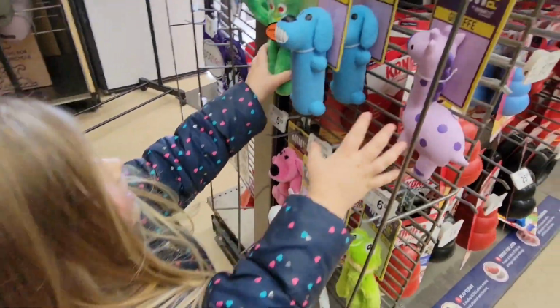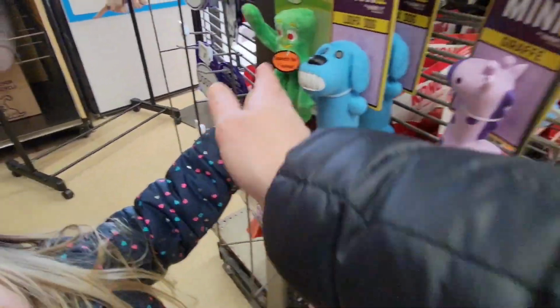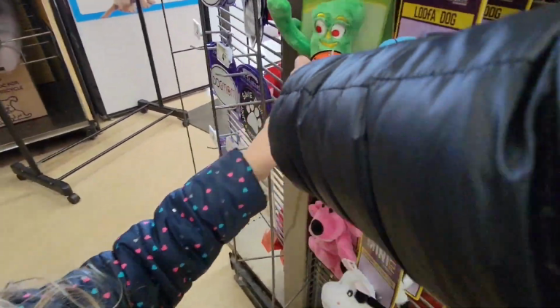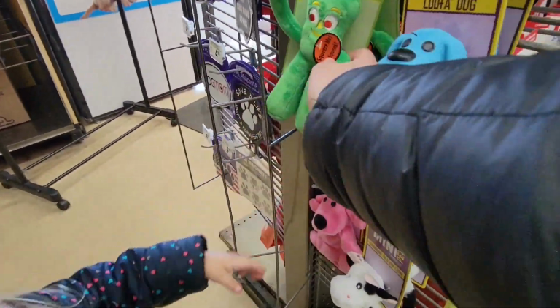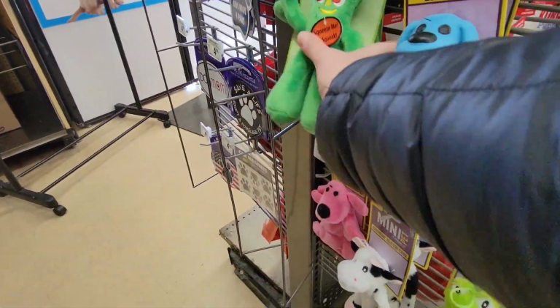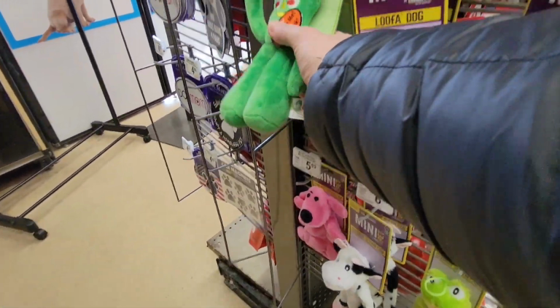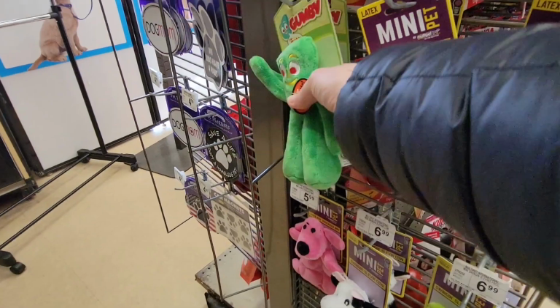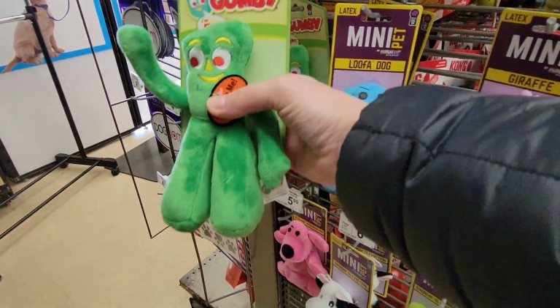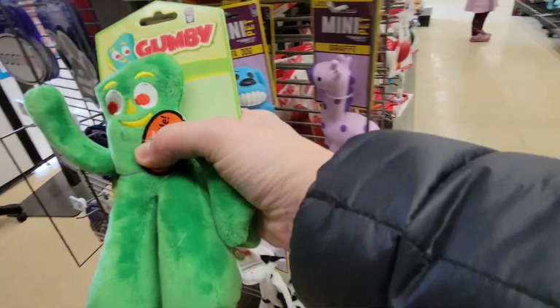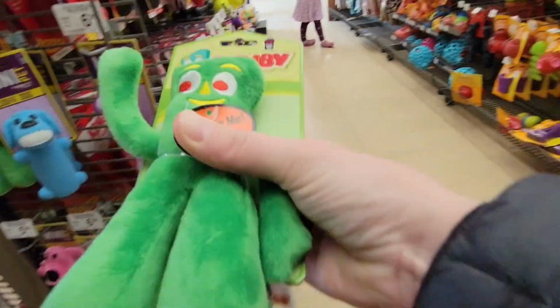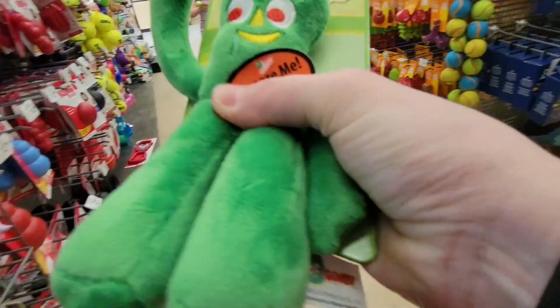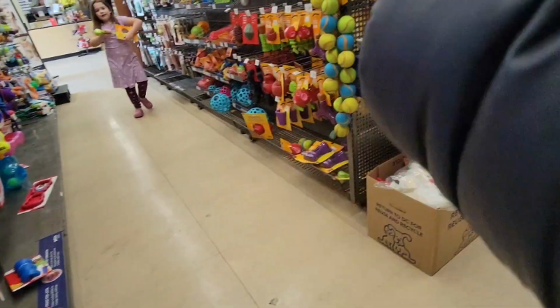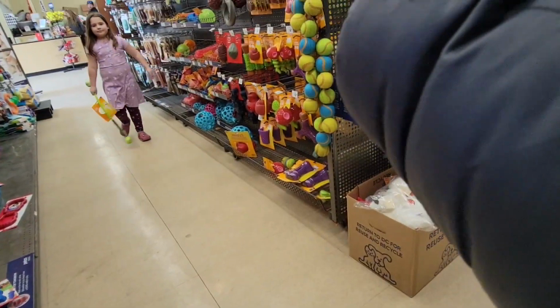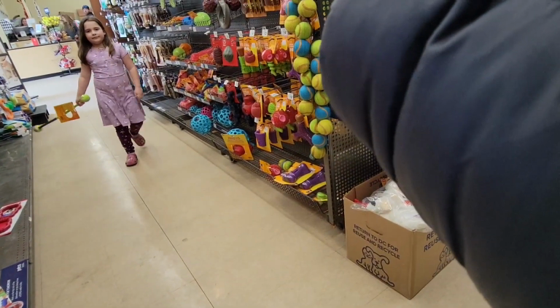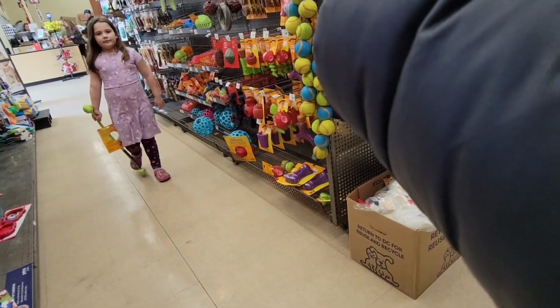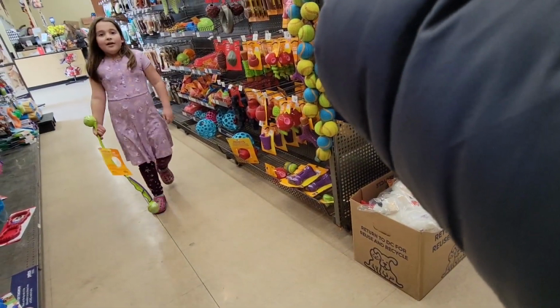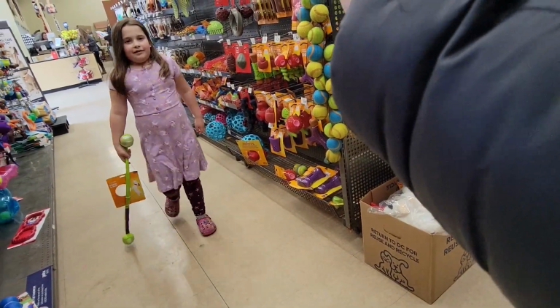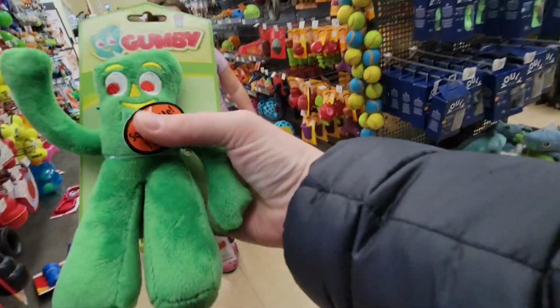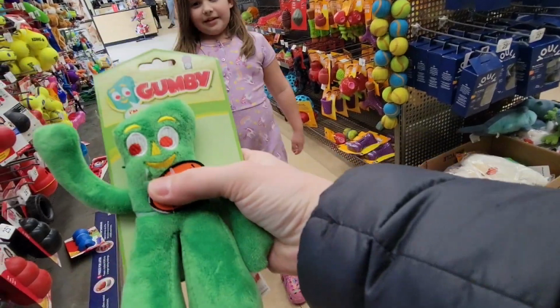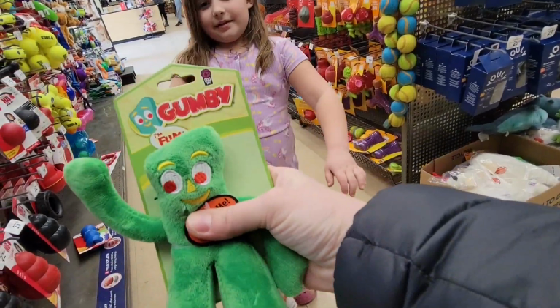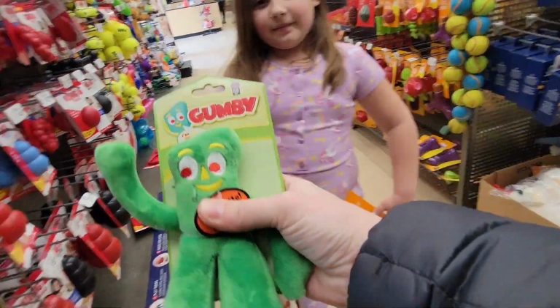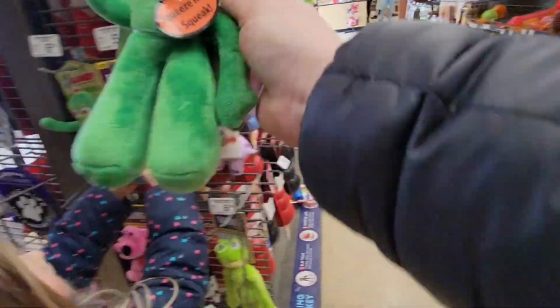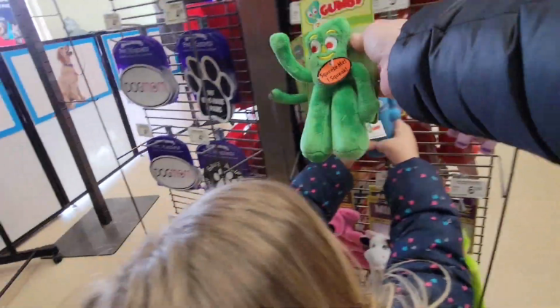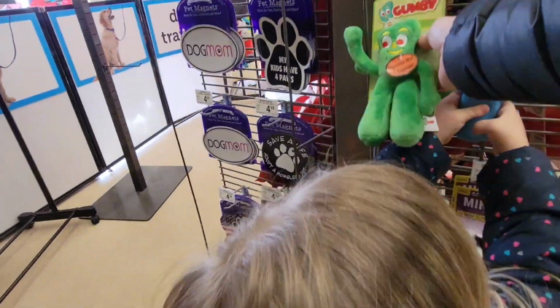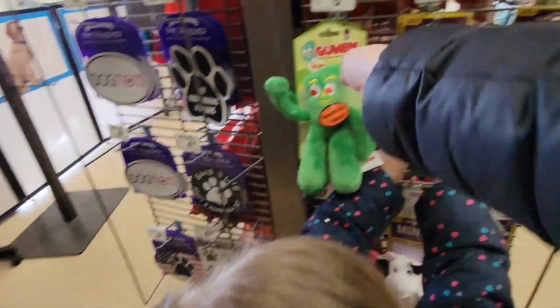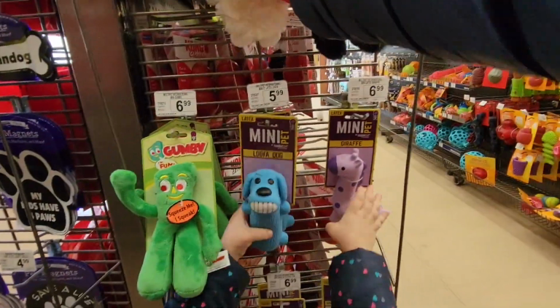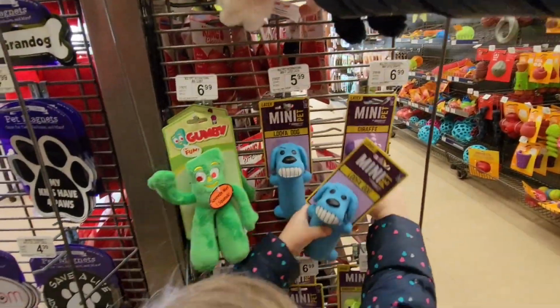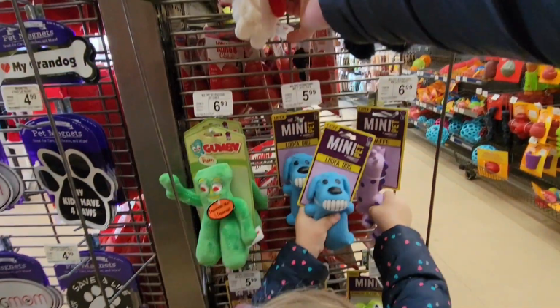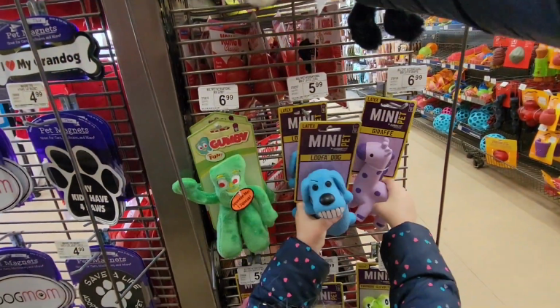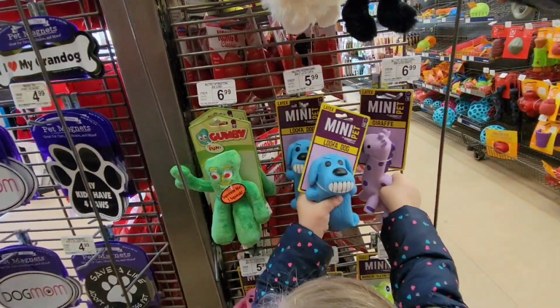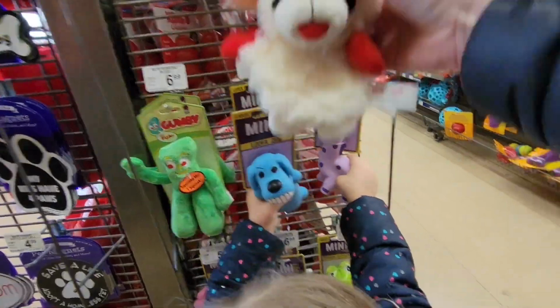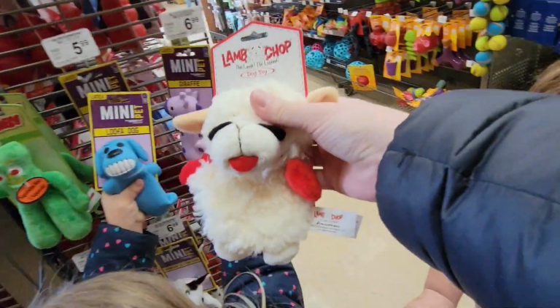Oh, you know what this is? It's Gumby! Look what I found — Finola. Oh my gosh, they have Lamb Chop here!